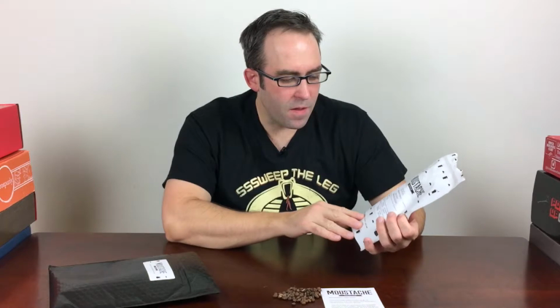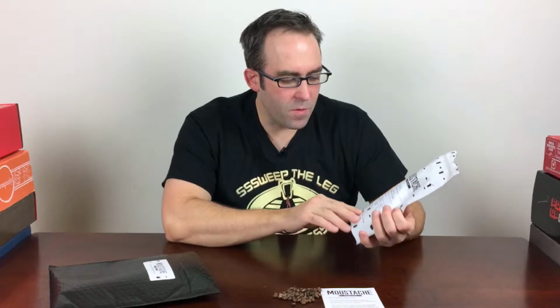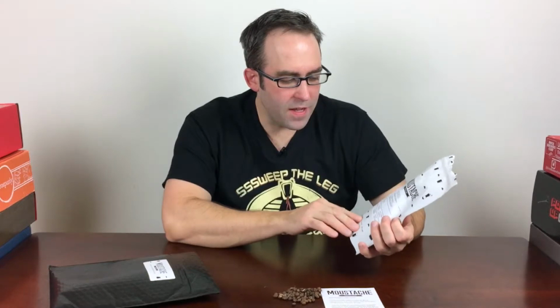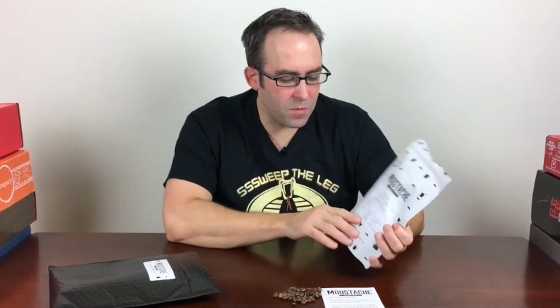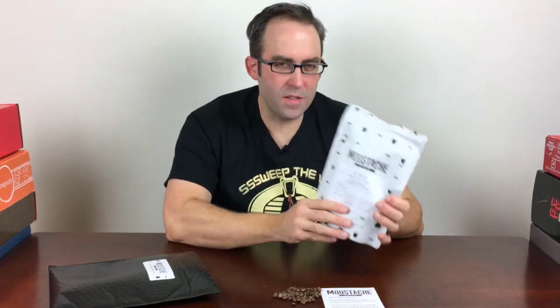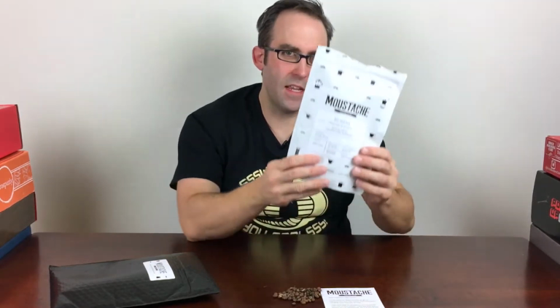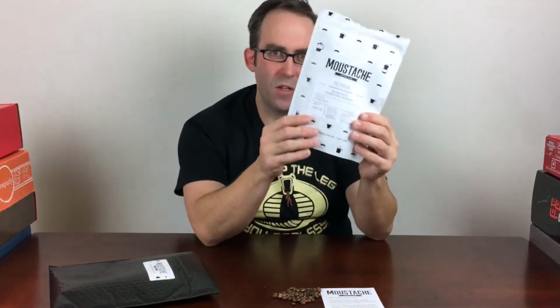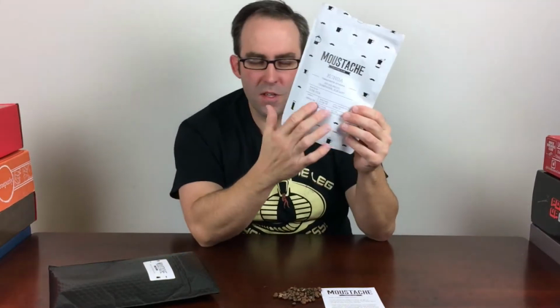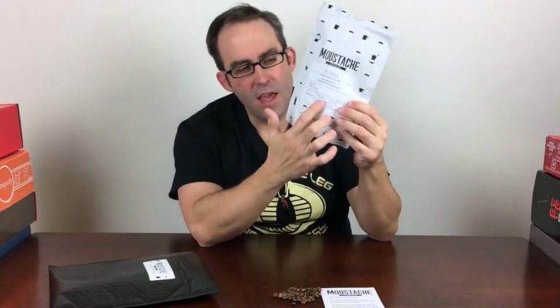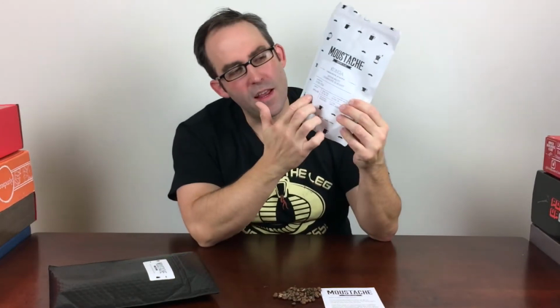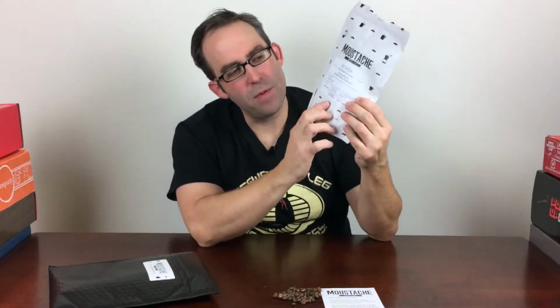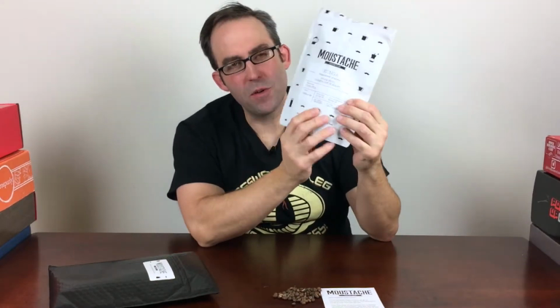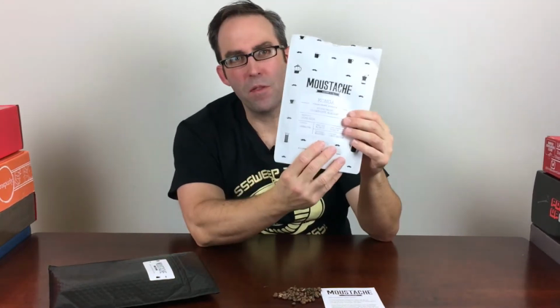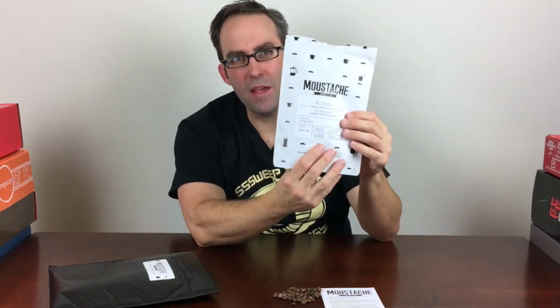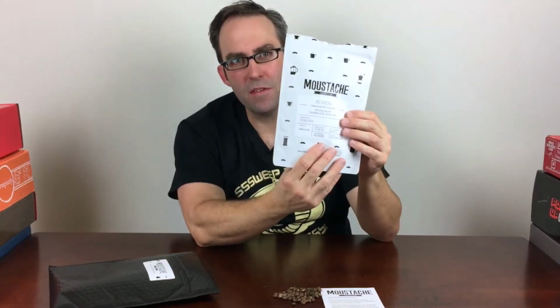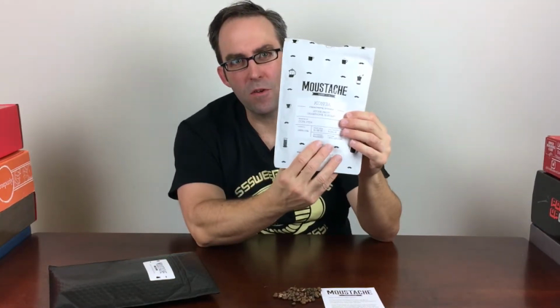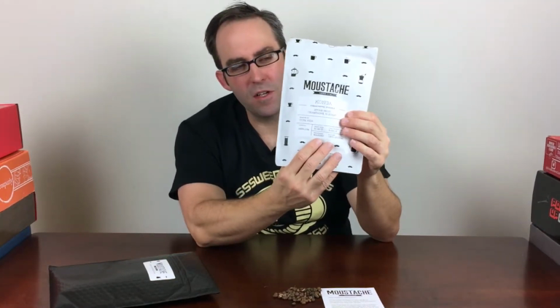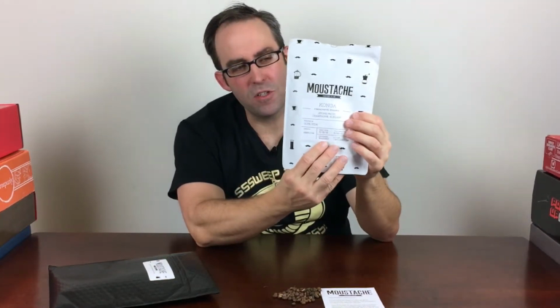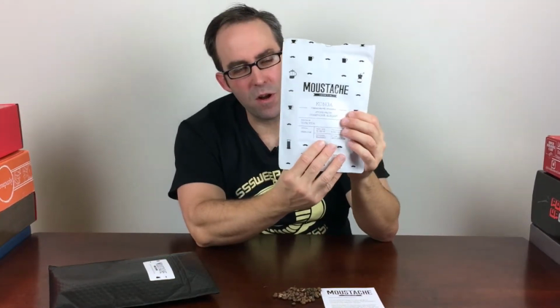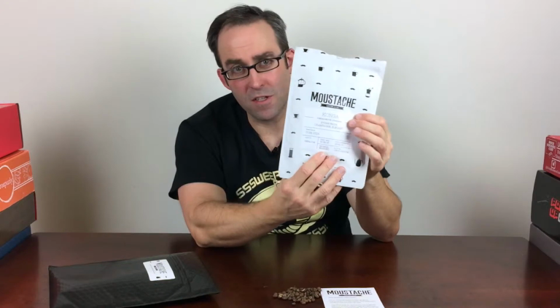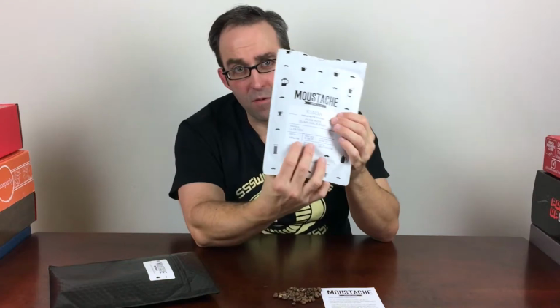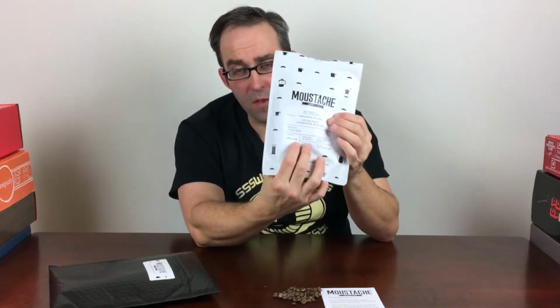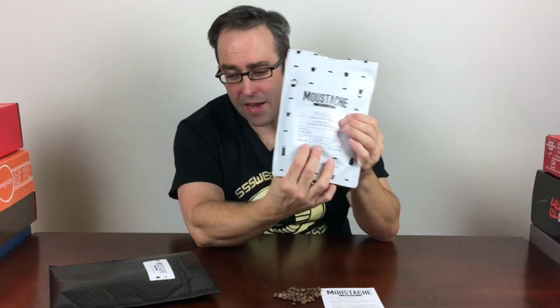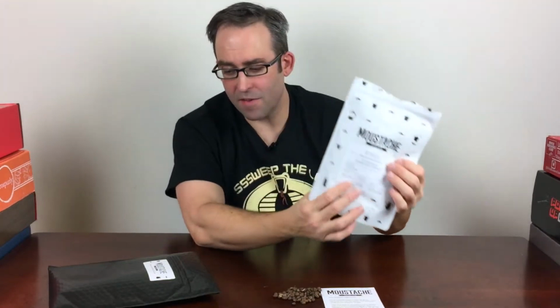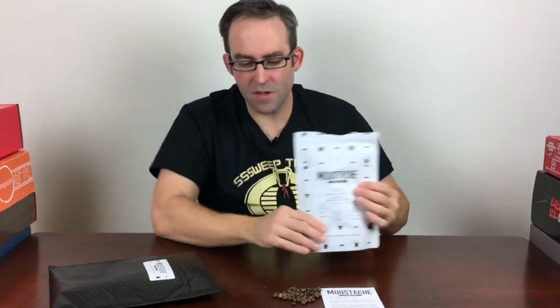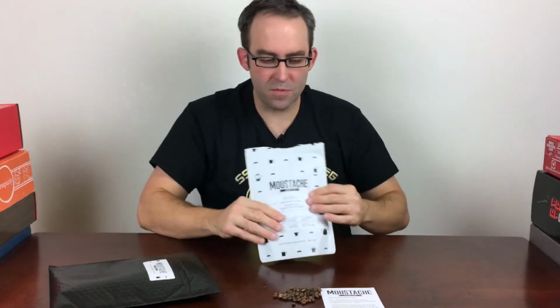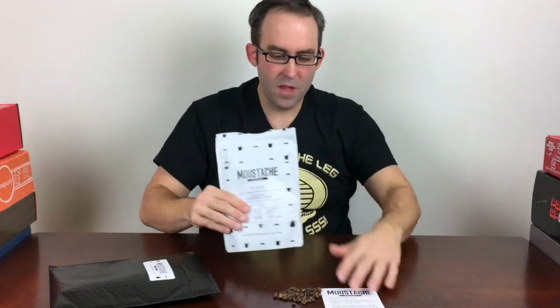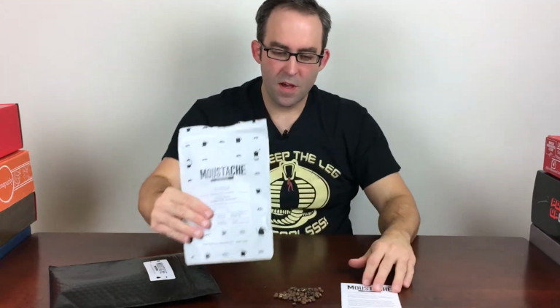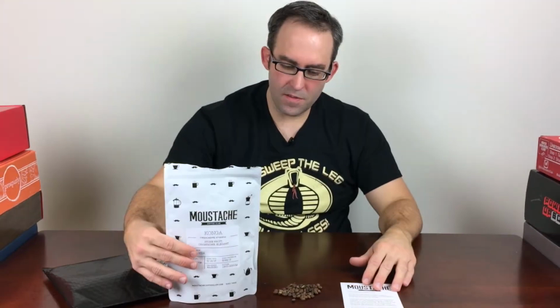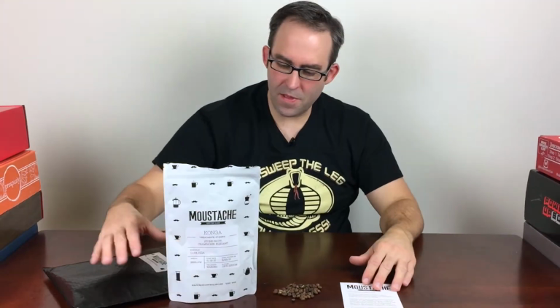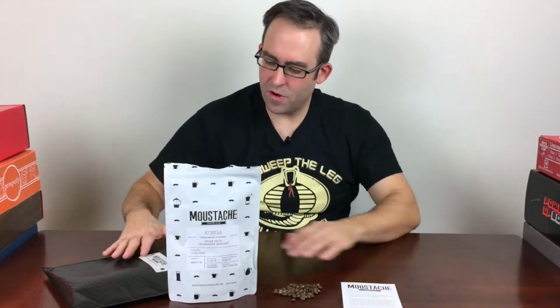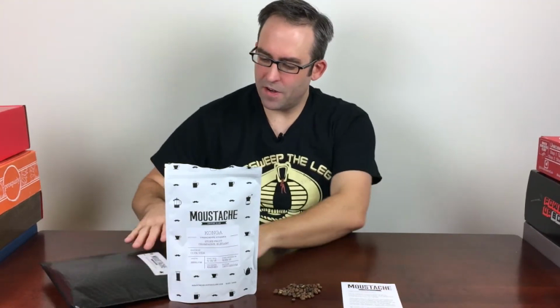I really like this one. The tasting notes and information about the beans, the growing conditions, and the processing are right on the bag now. That's an awesome step they put on there.